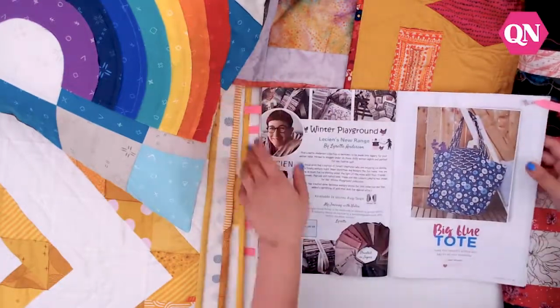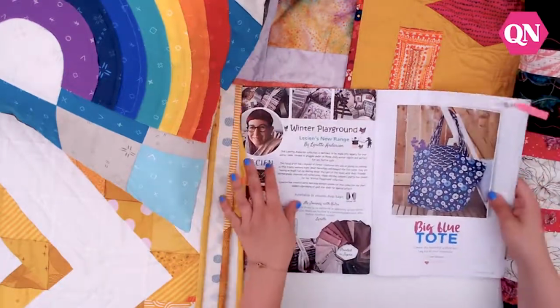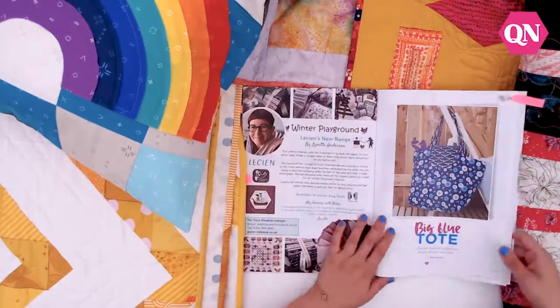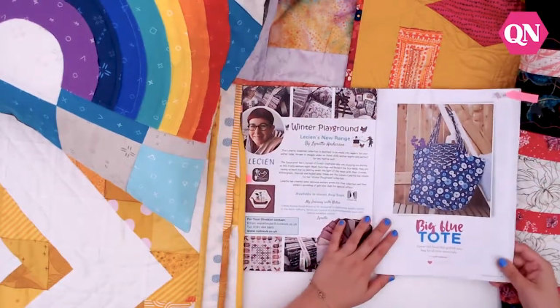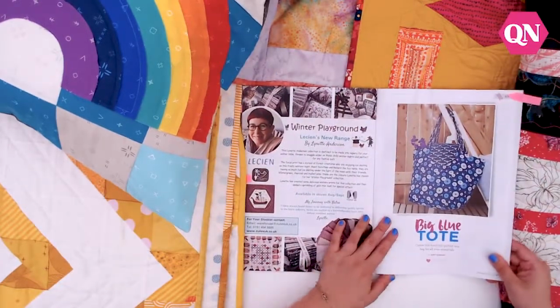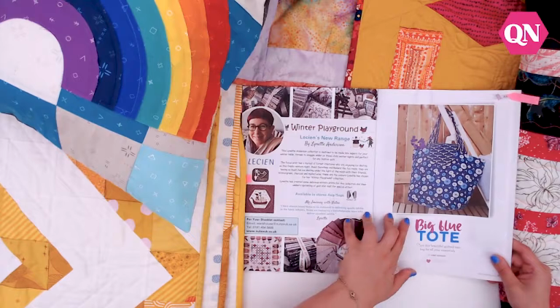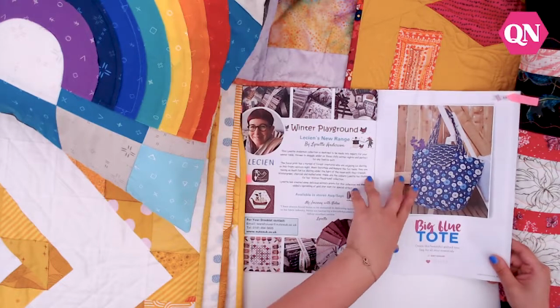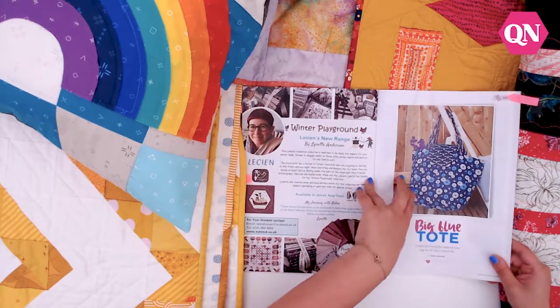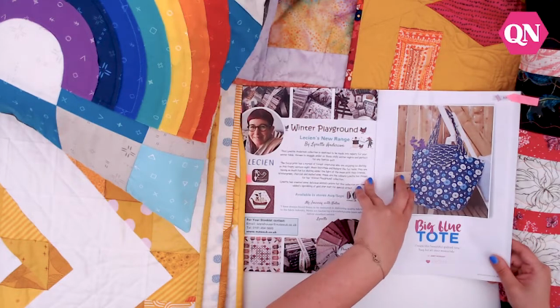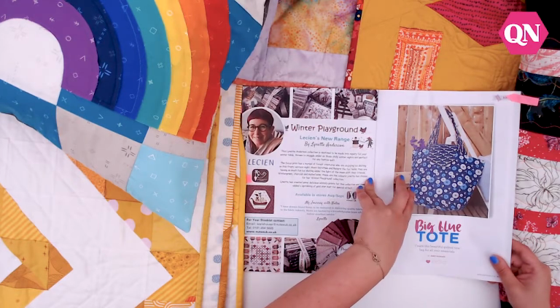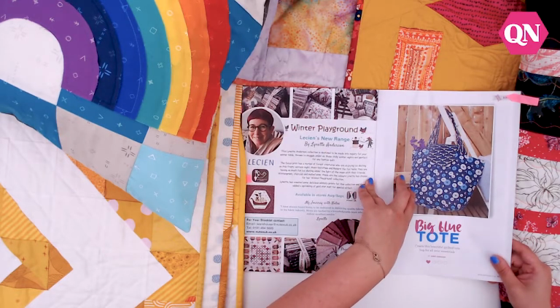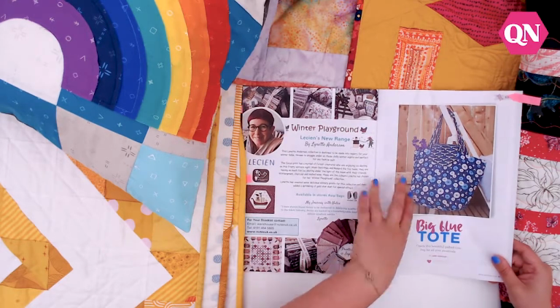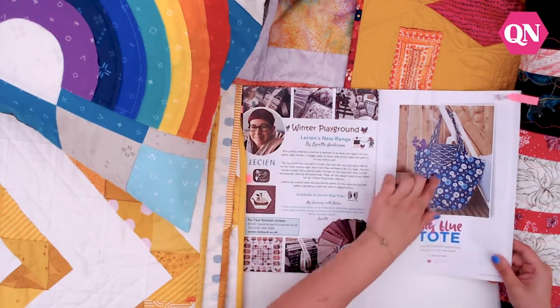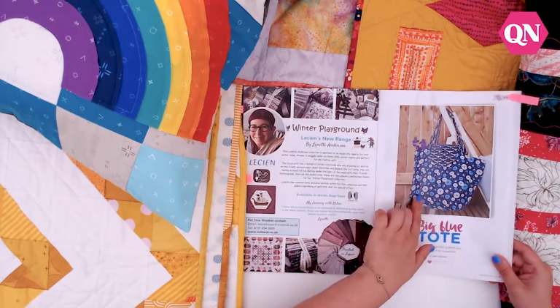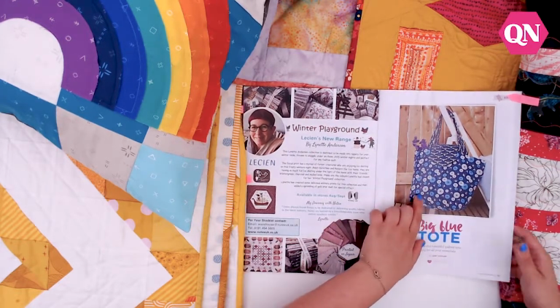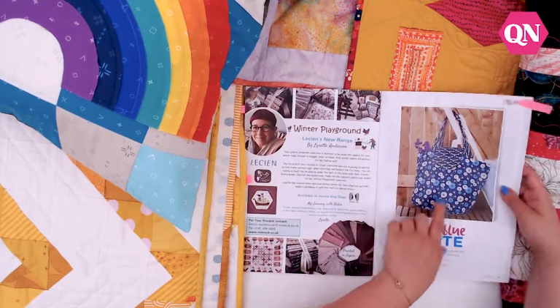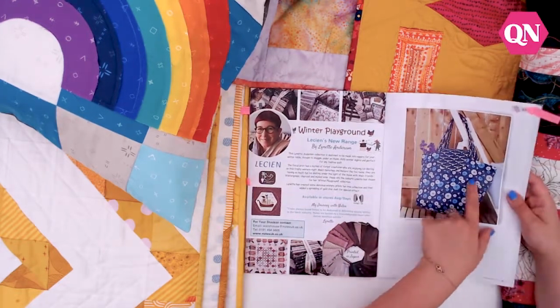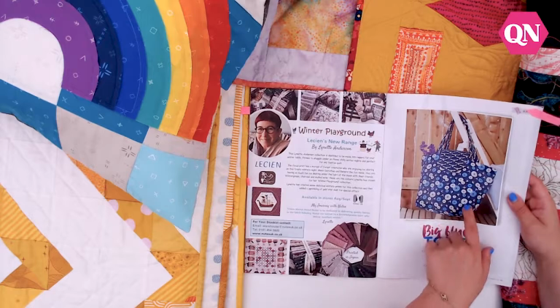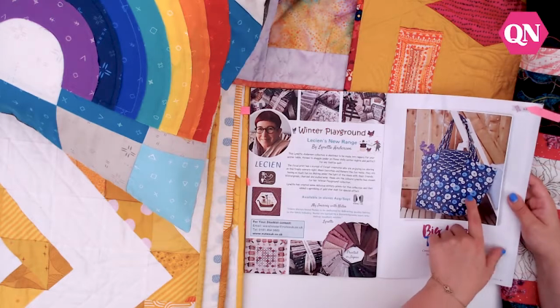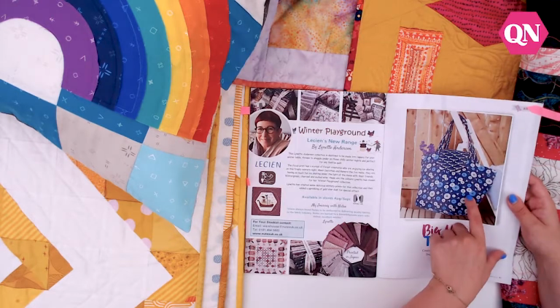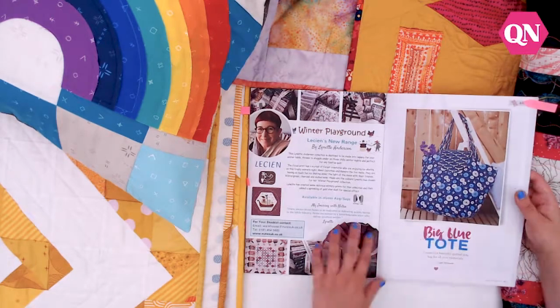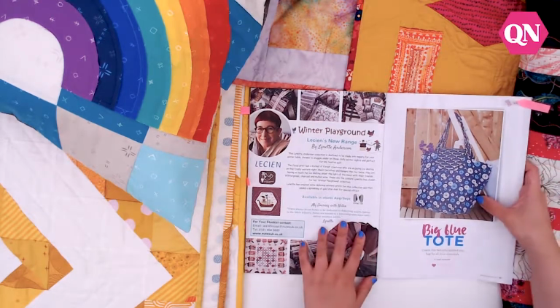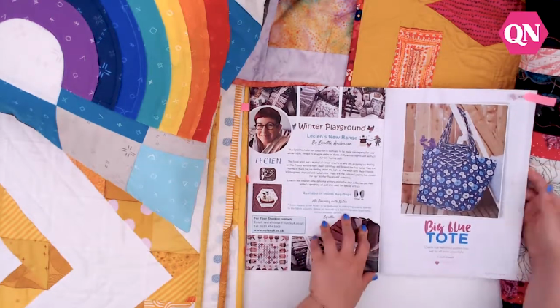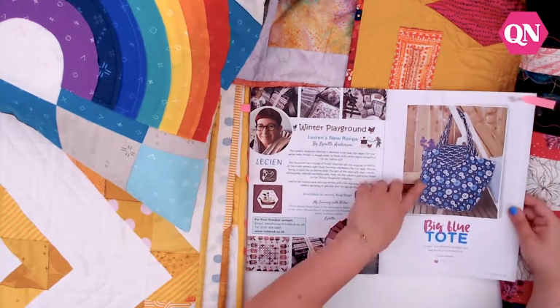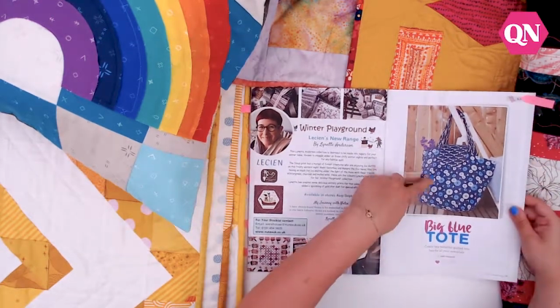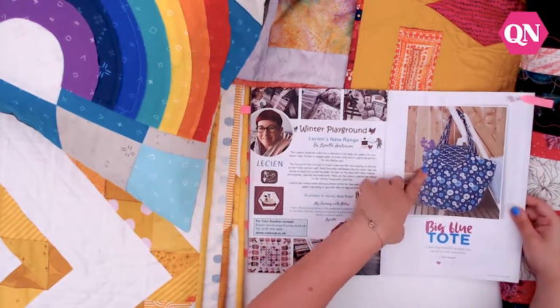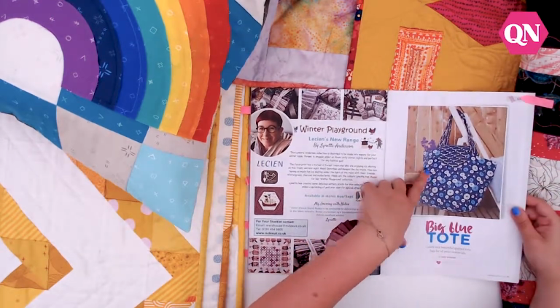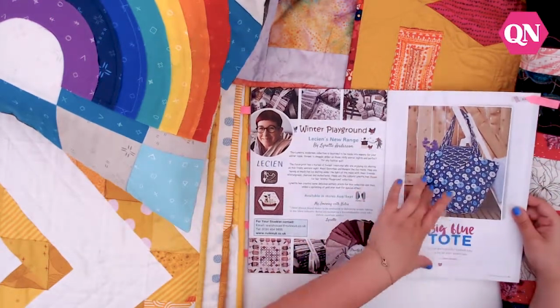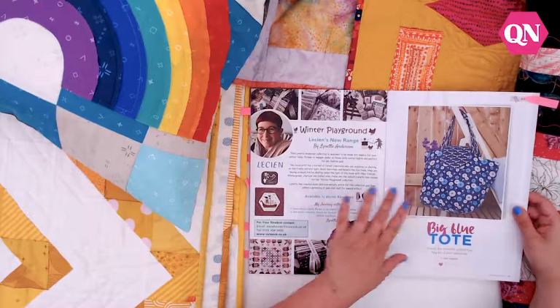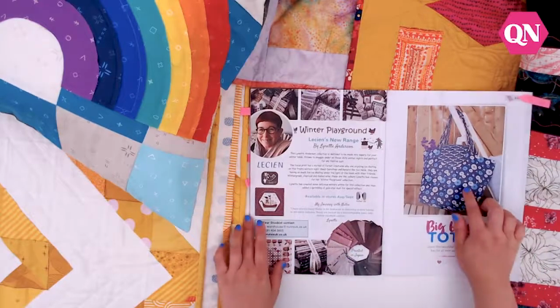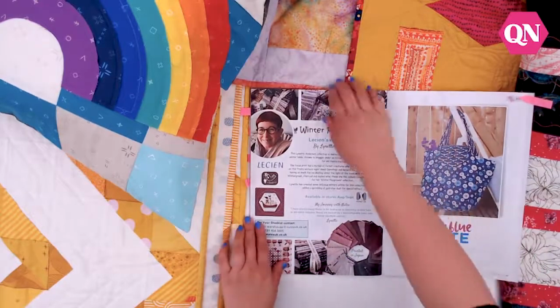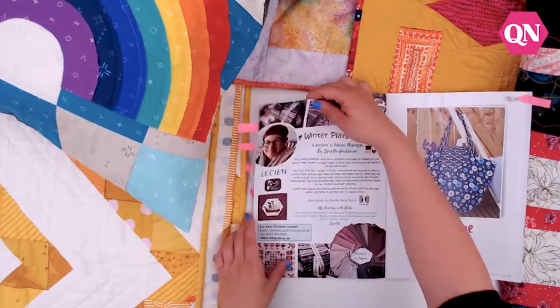And finally, I just wanted to point out this beautiful bag by Janet Goddard — a big blue tote using this Japanese indigo fabric from Higgs & Higgs. Another great one for shopping; if you're looking for a new shopping bag then do check that one out.